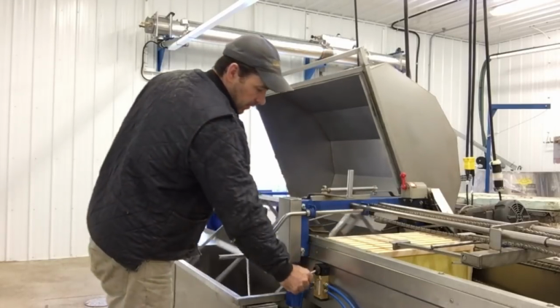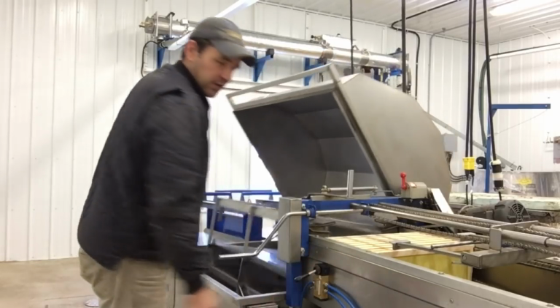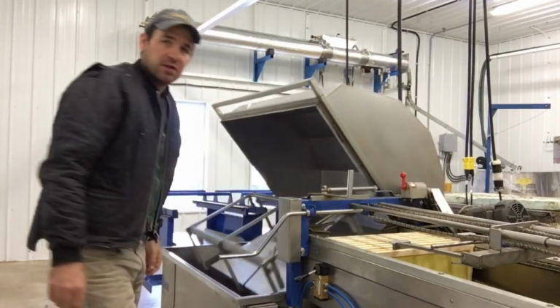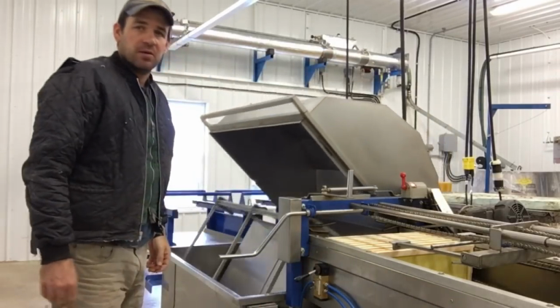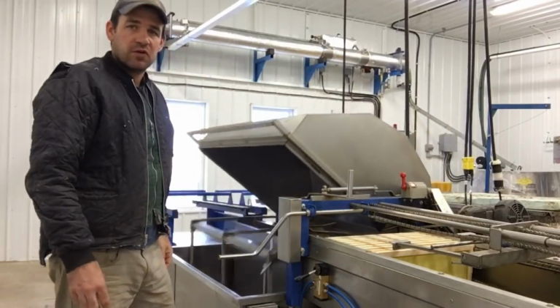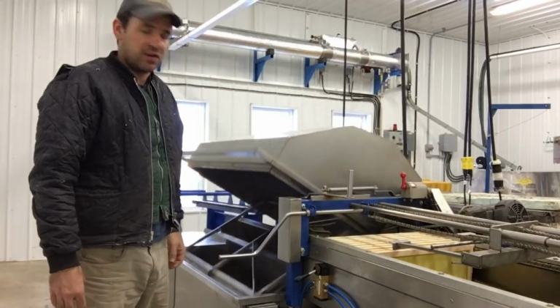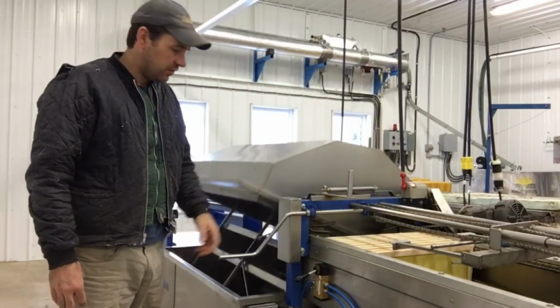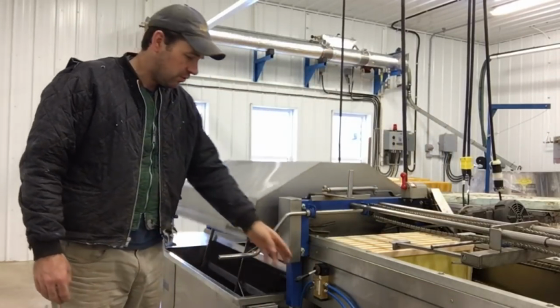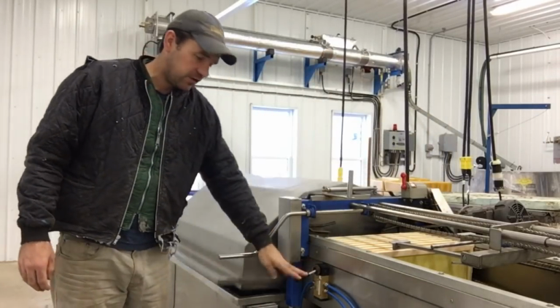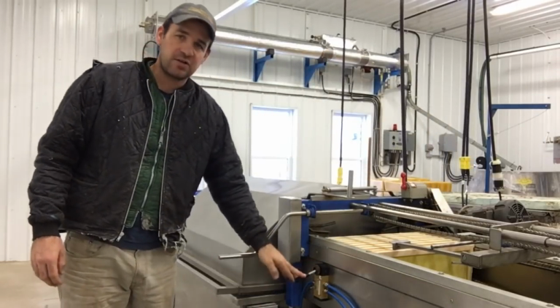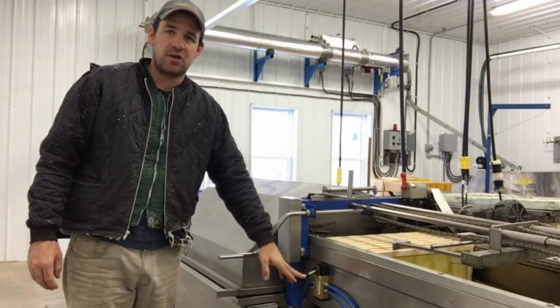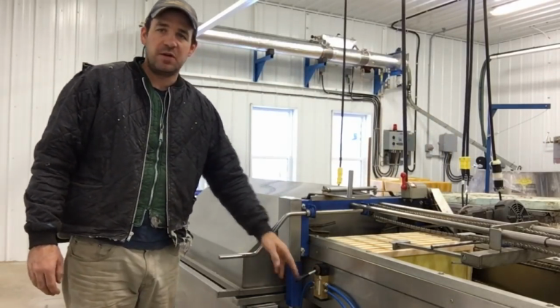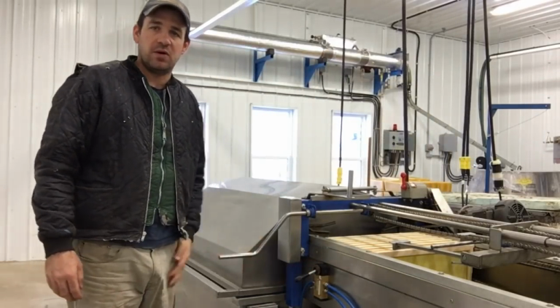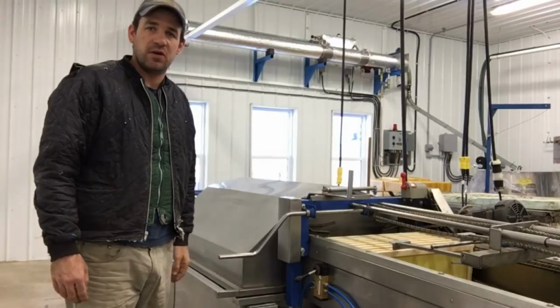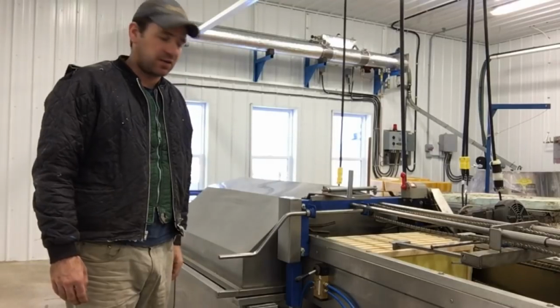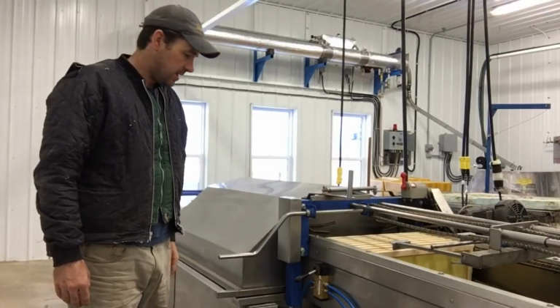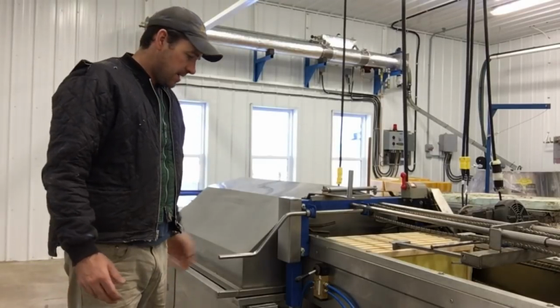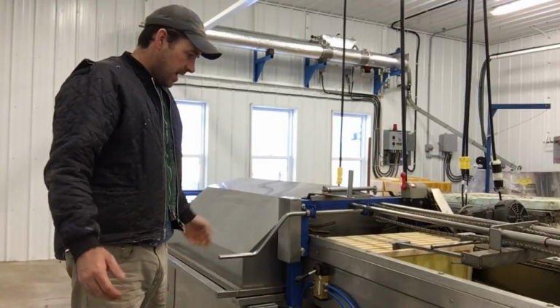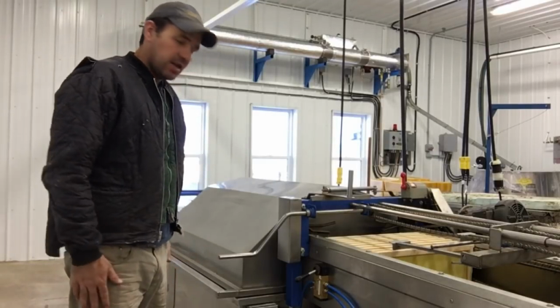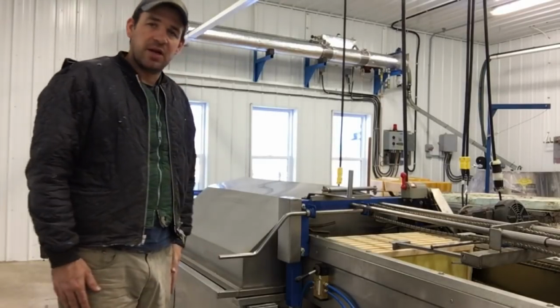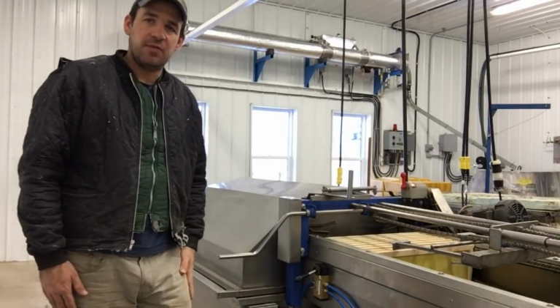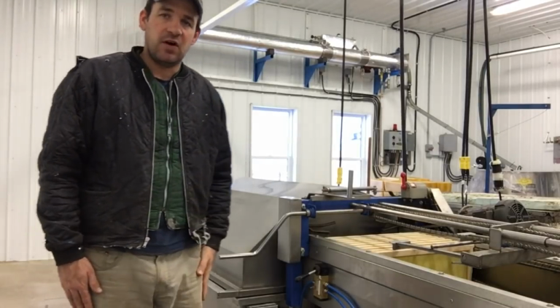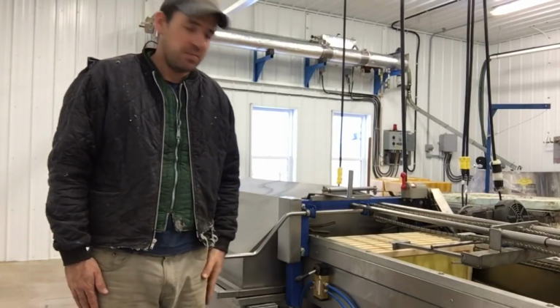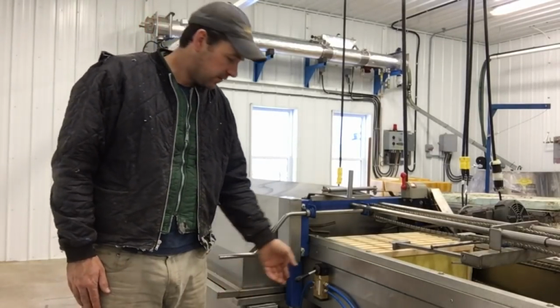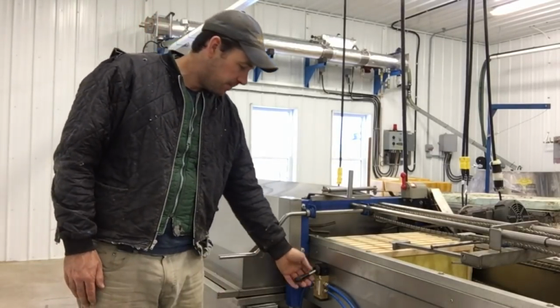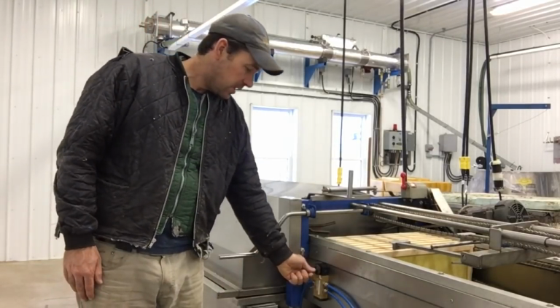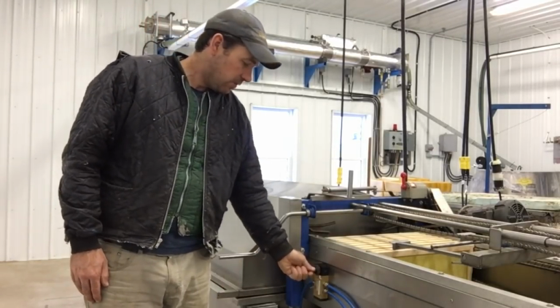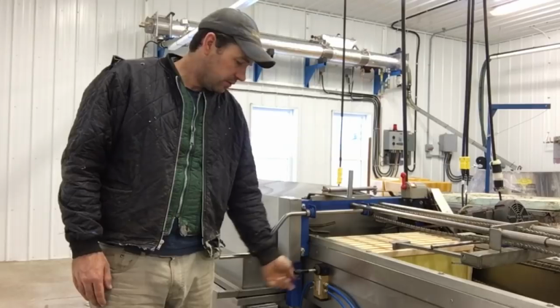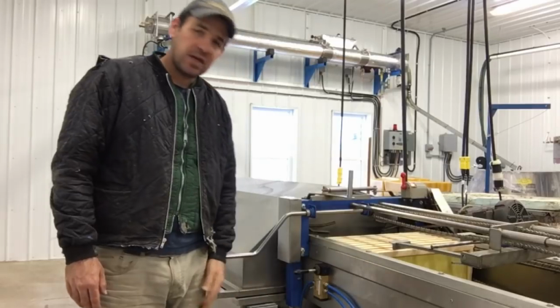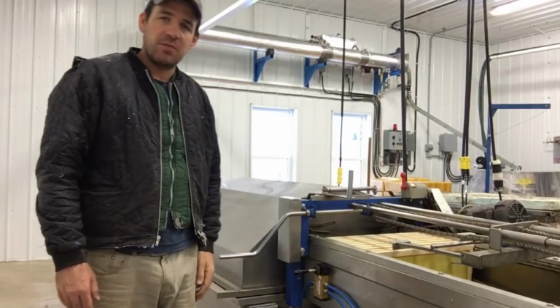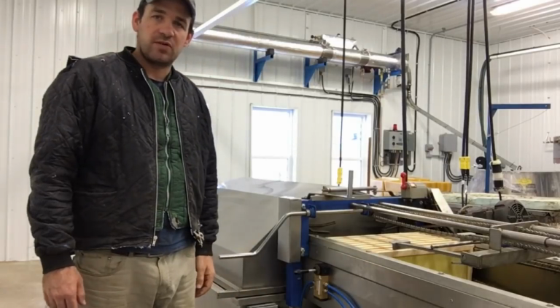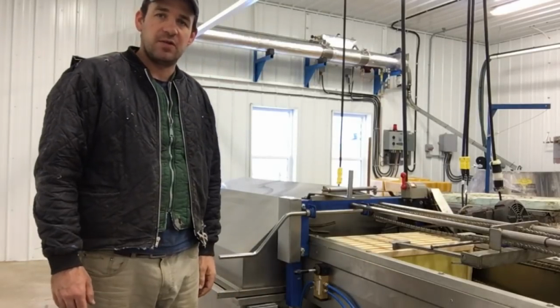This has been the most recent addition to my extractor. It cost me $200 and a little bit of time to install, but it was money and time well spent.